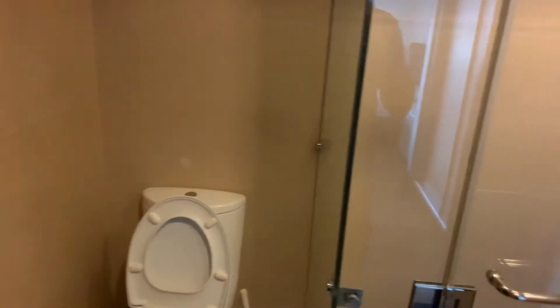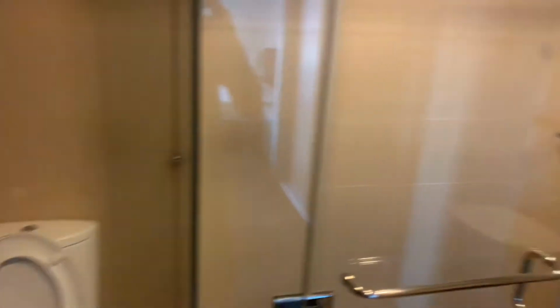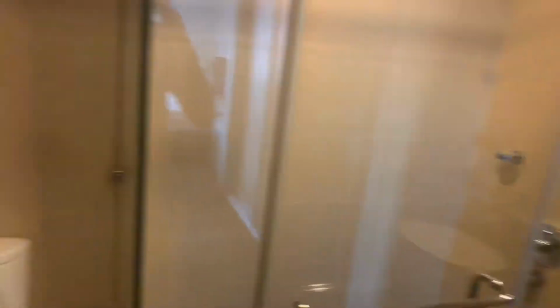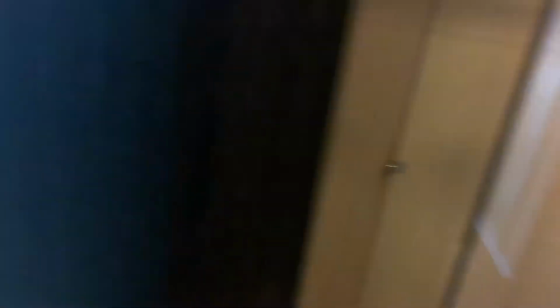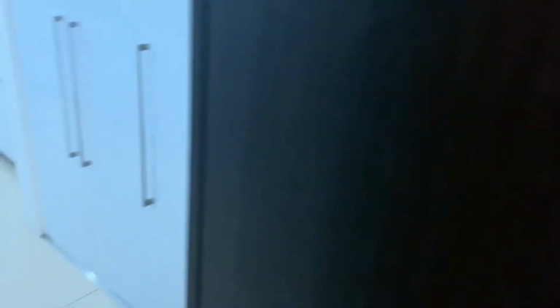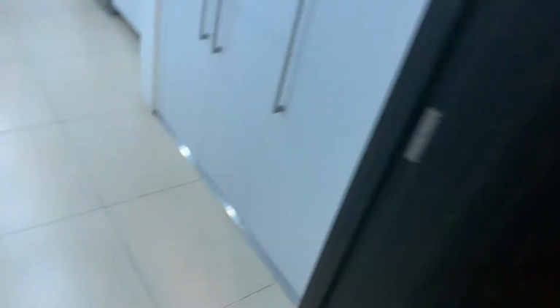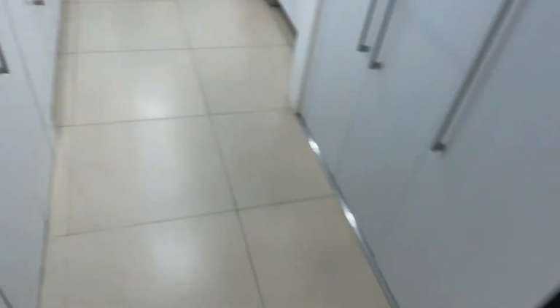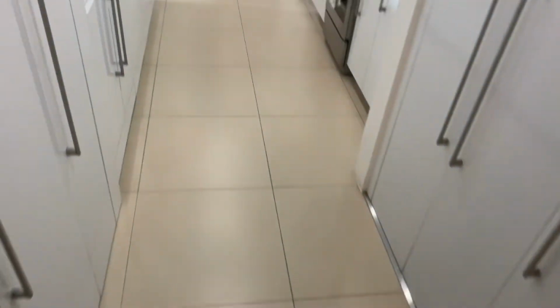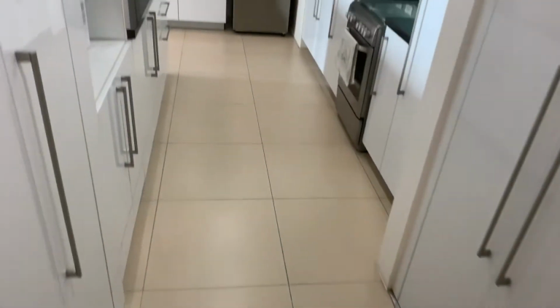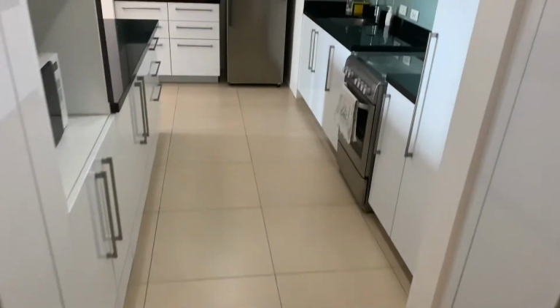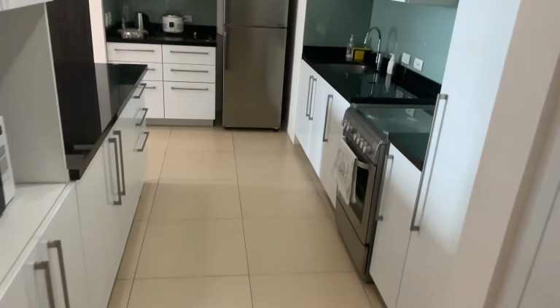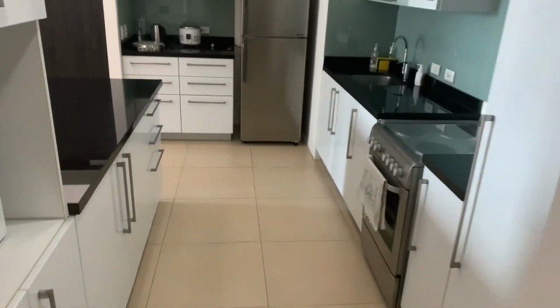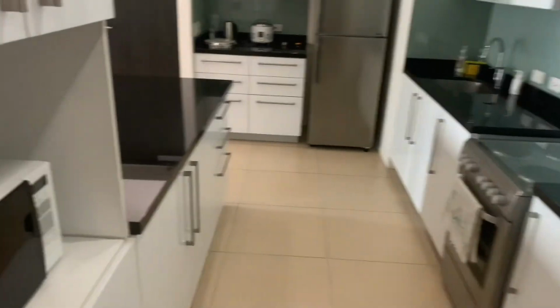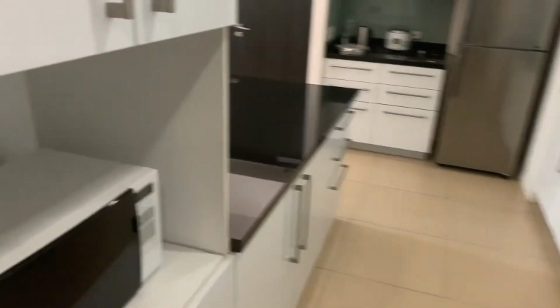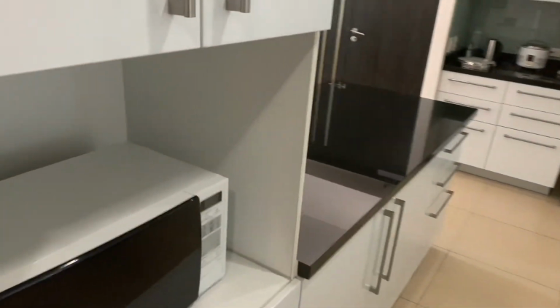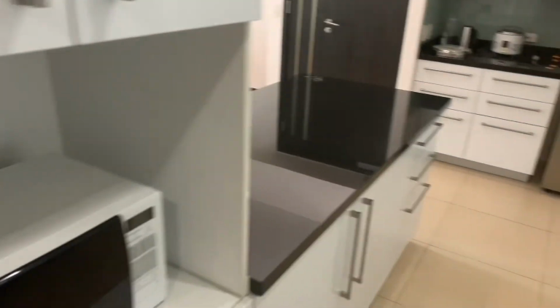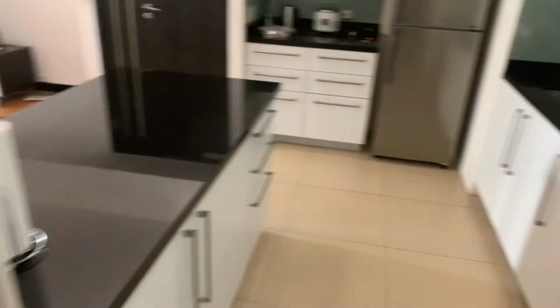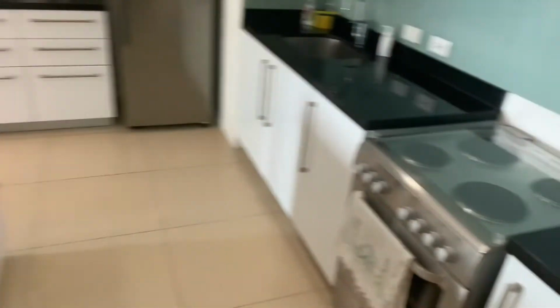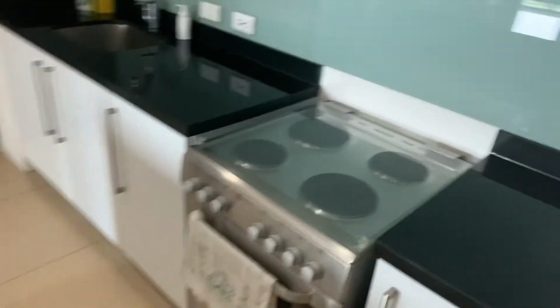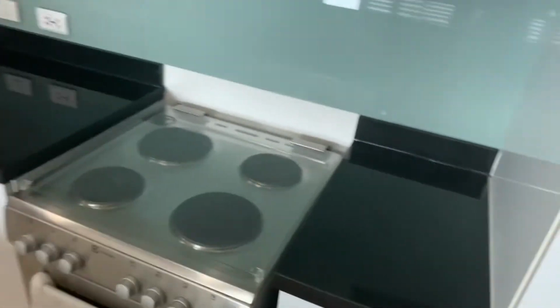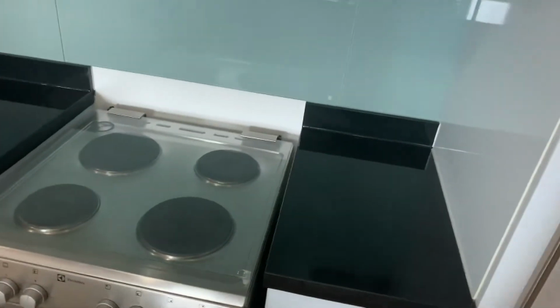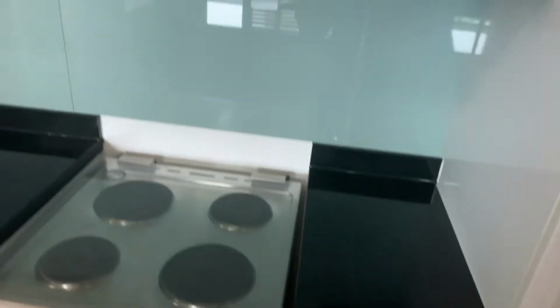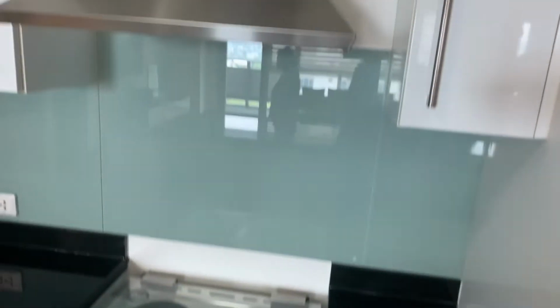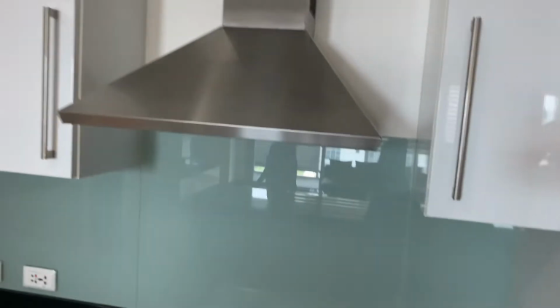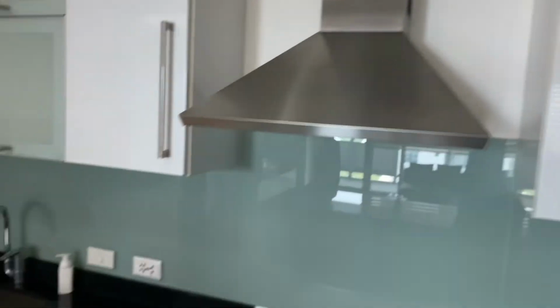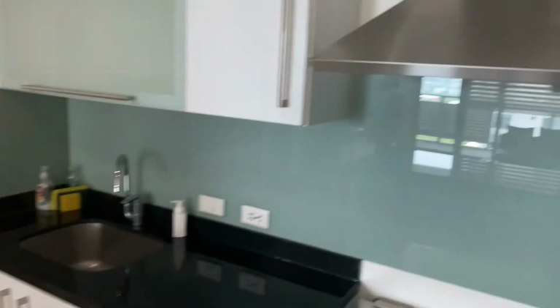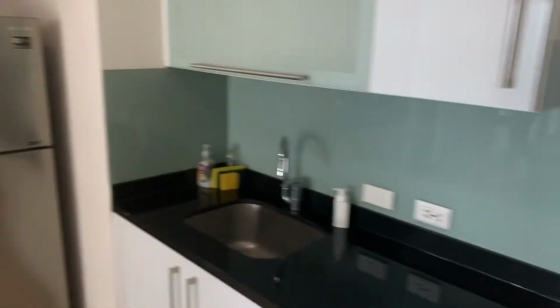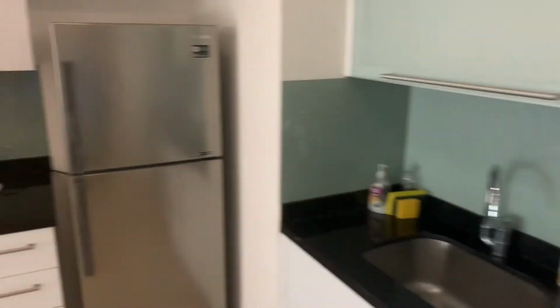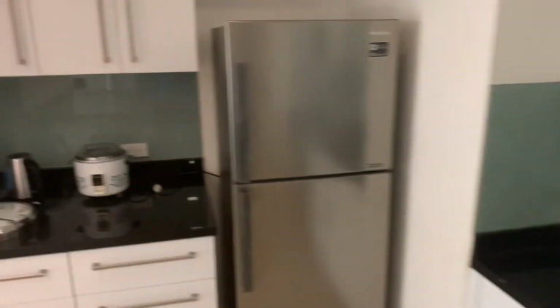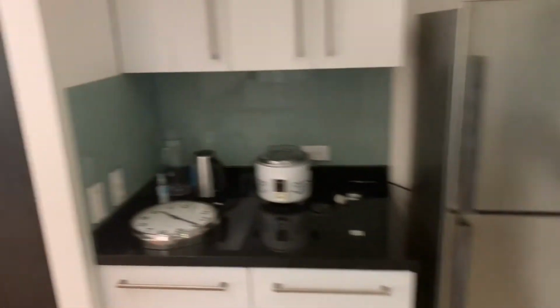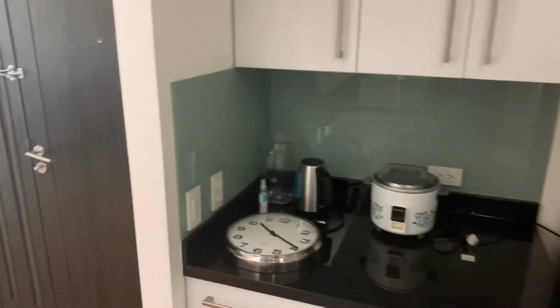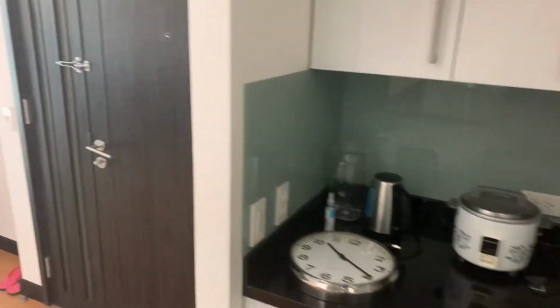This is what a unit looks like when it's clean — thoroughly clean. This unit is very clean, very clean.